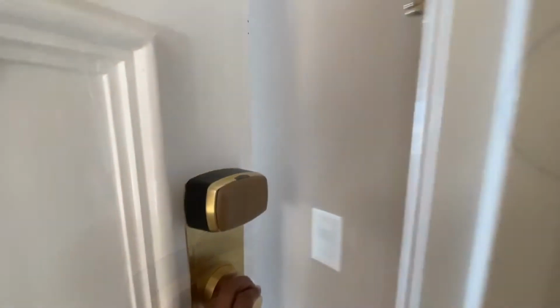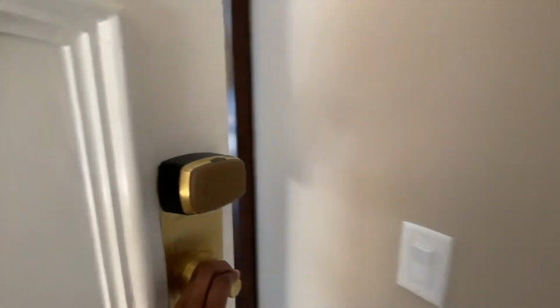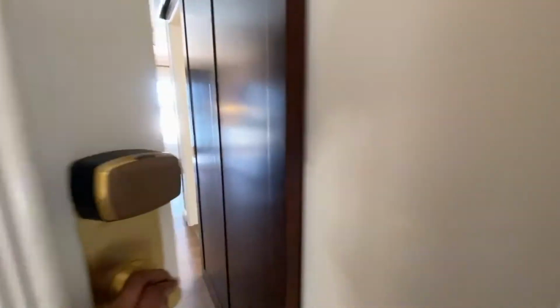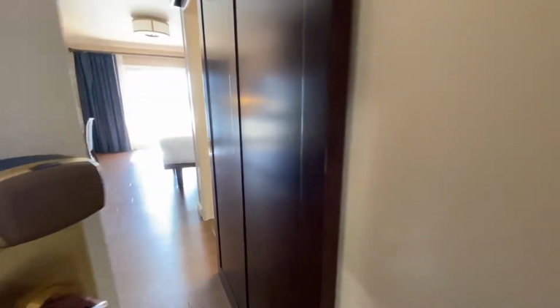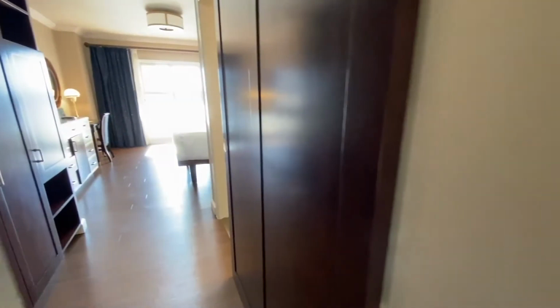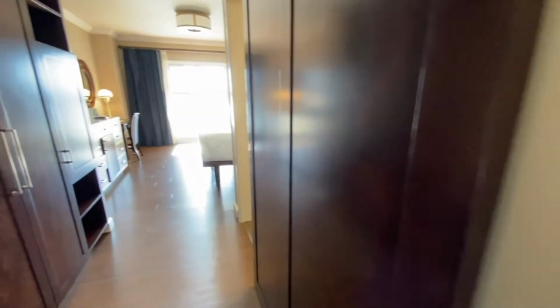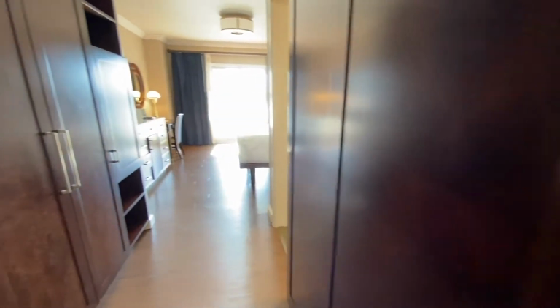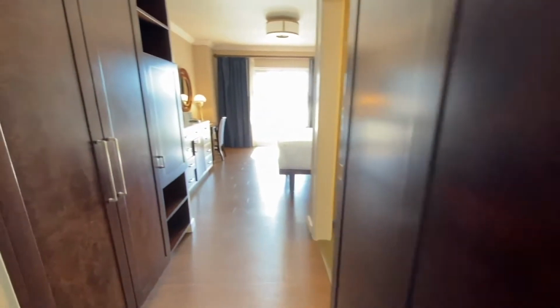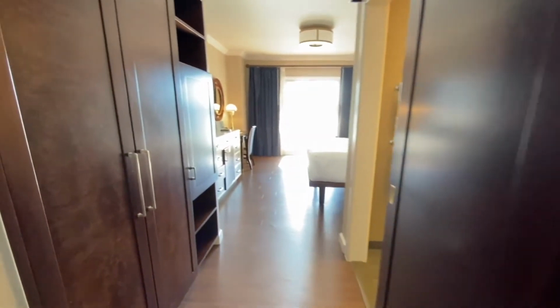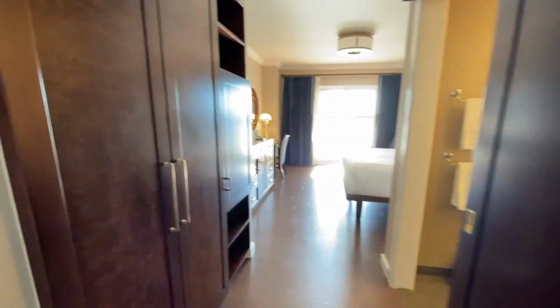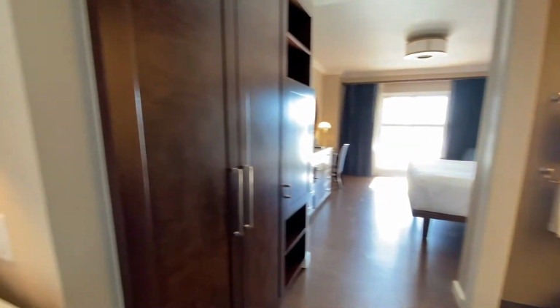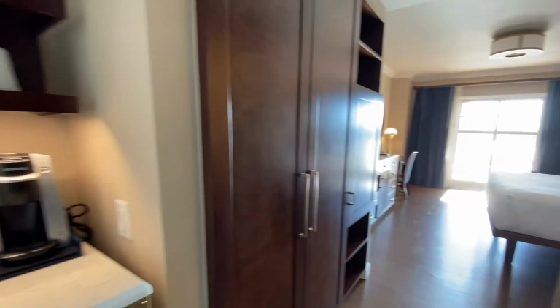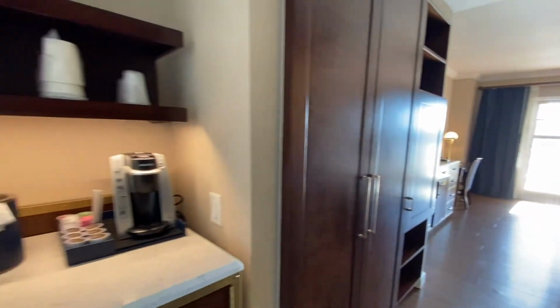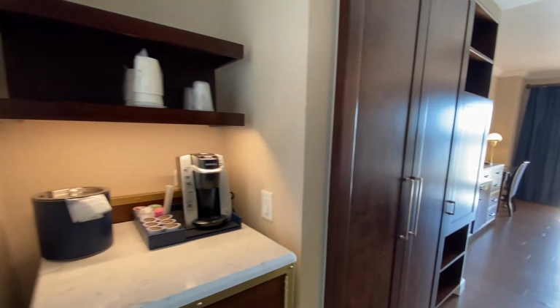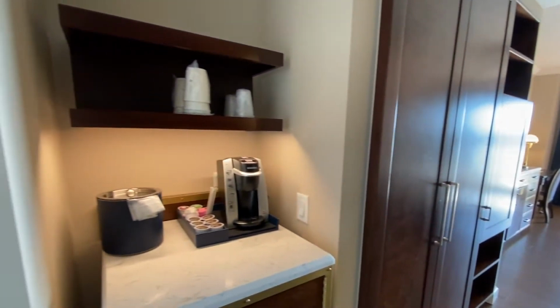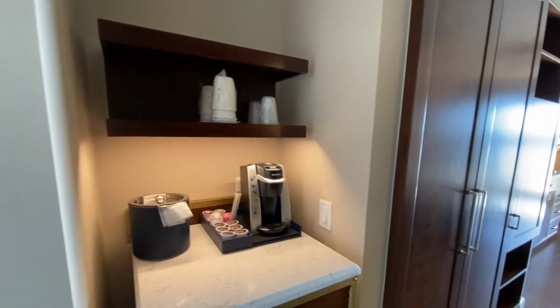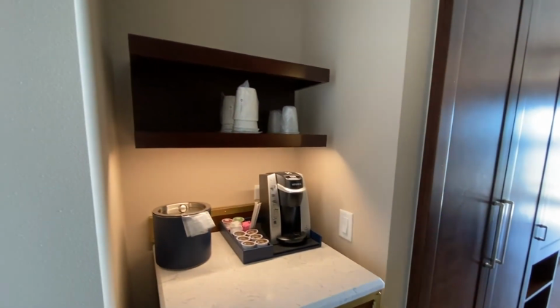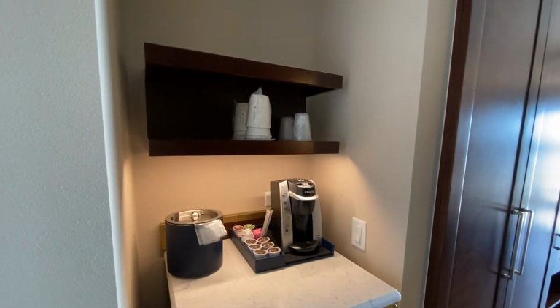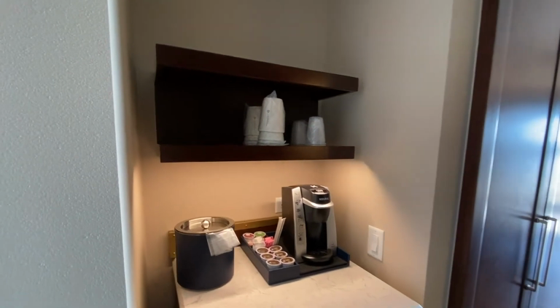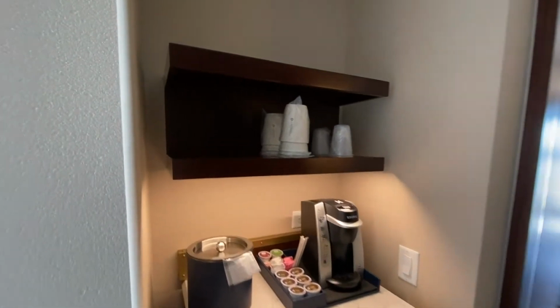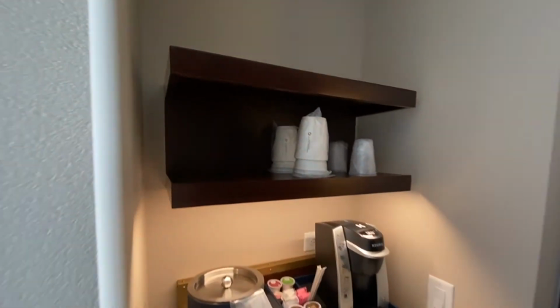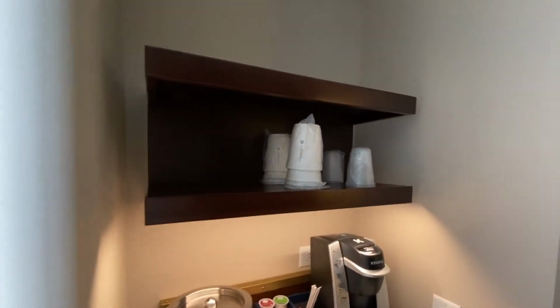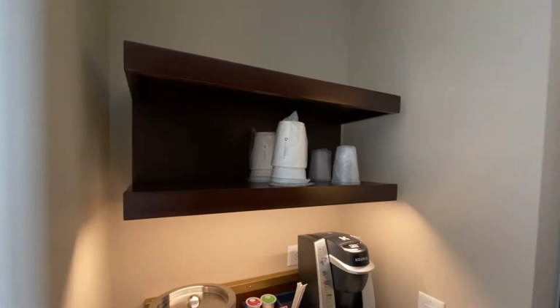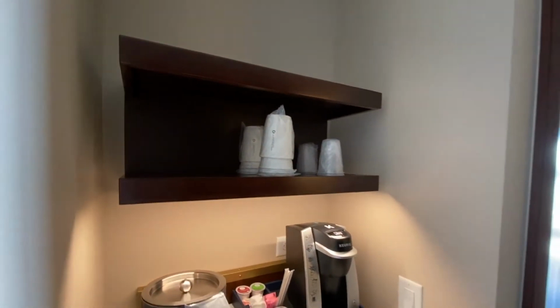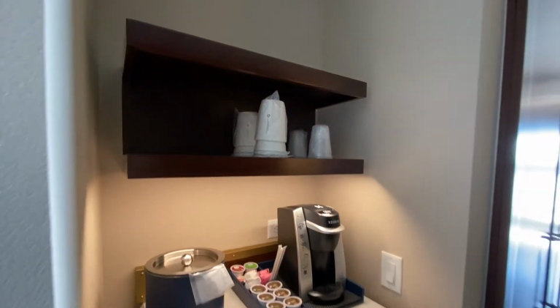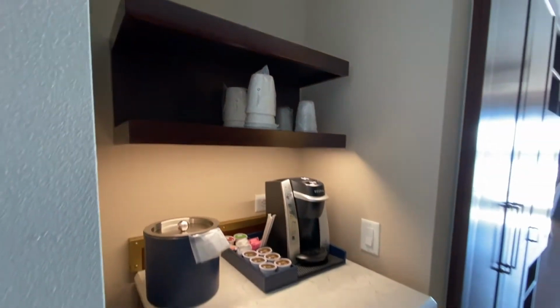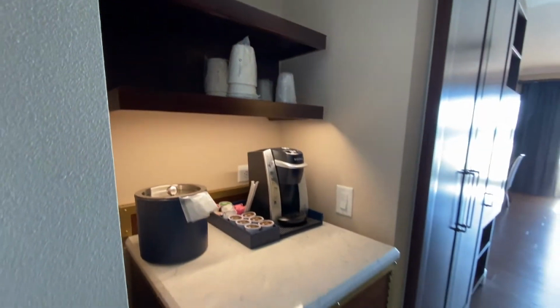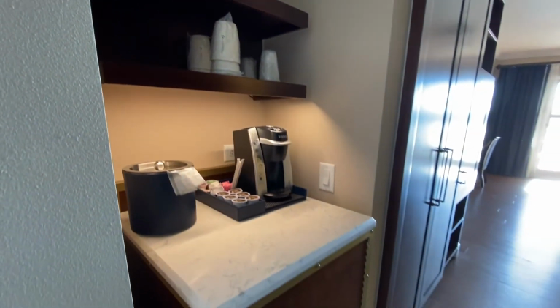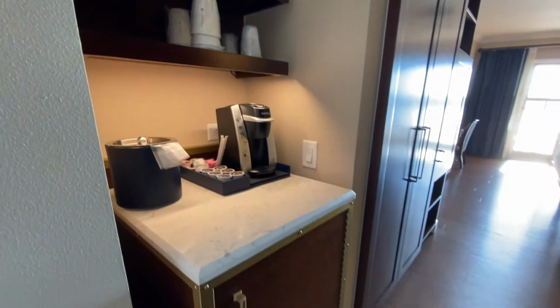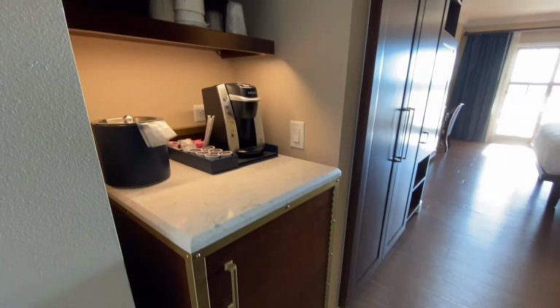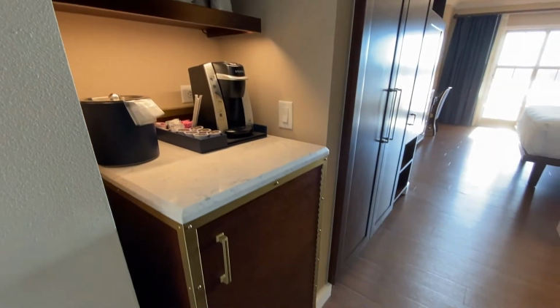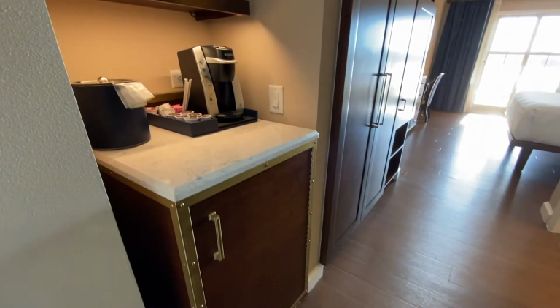The room I have at this resort is a Water View room with a king bed. Honestly, when you open the doors — hopefully they have the curtains open — it's so bright in here and you can see the water. I'll show you in just a few minutes as we walk over.